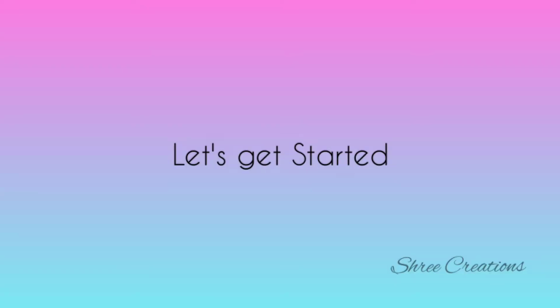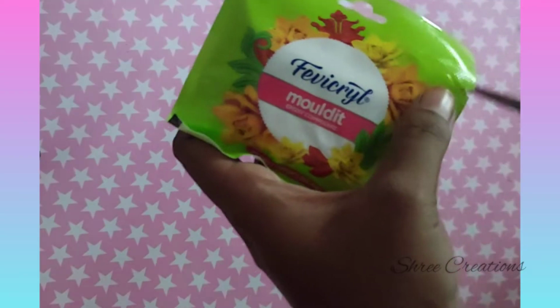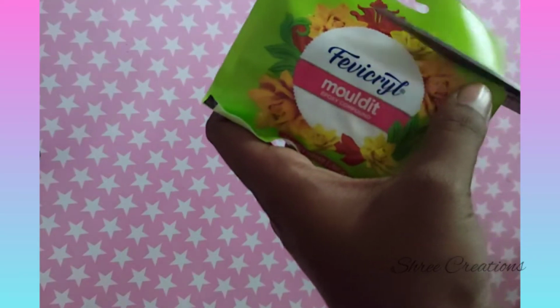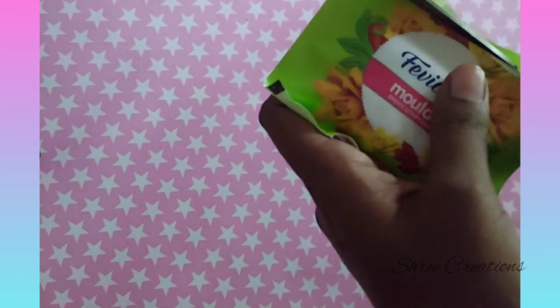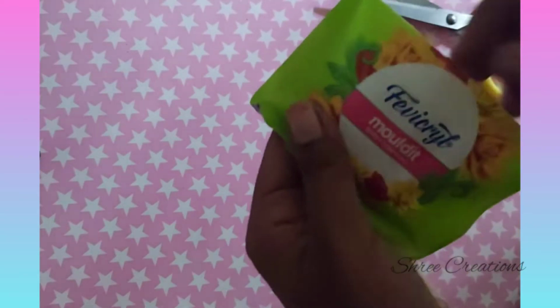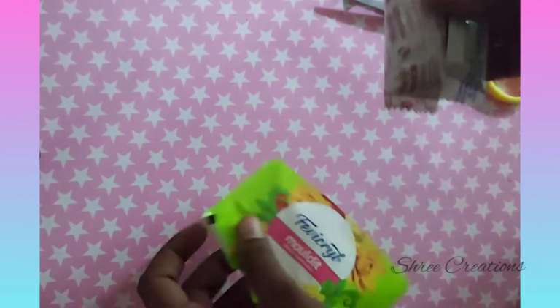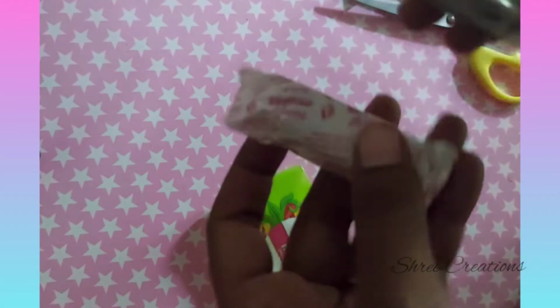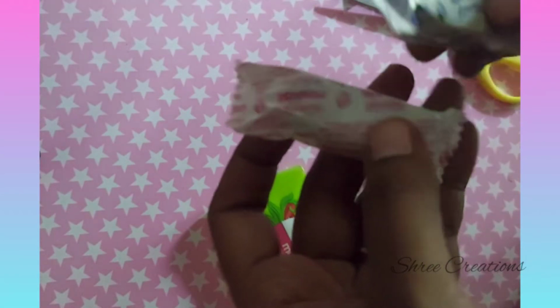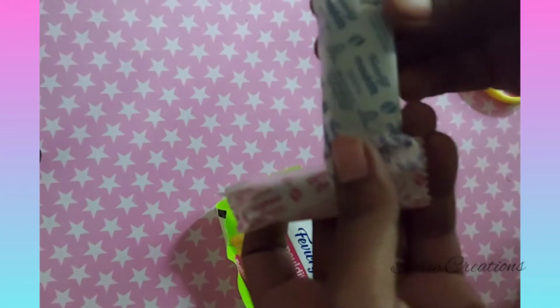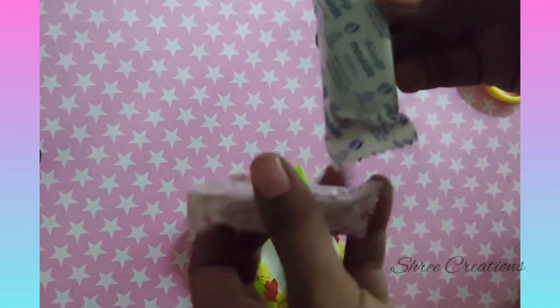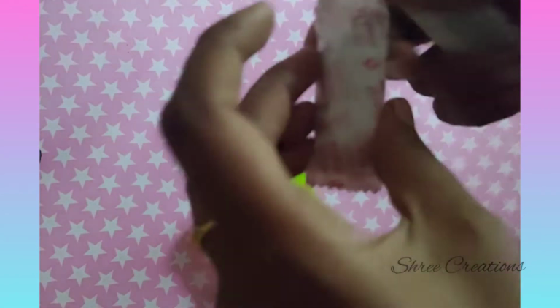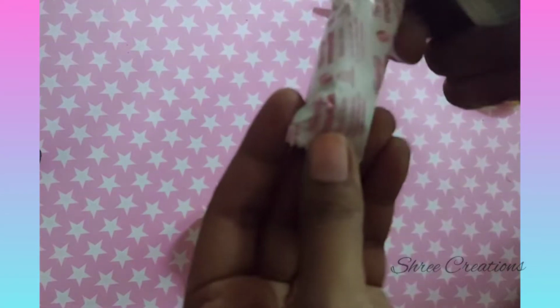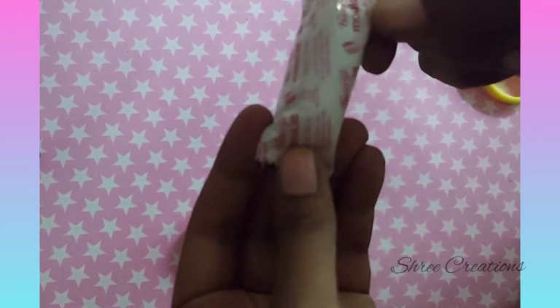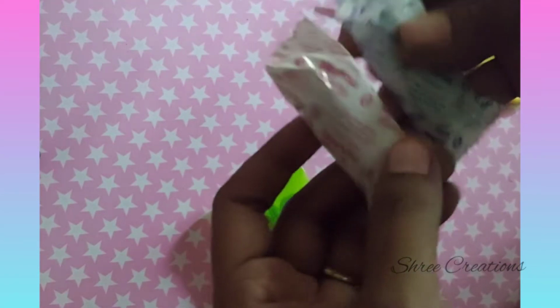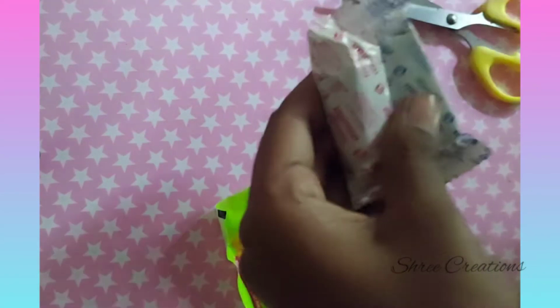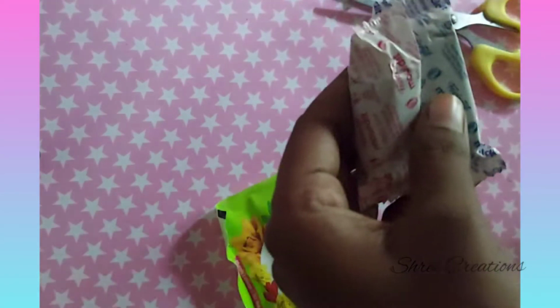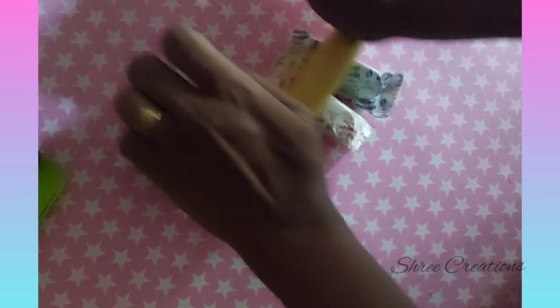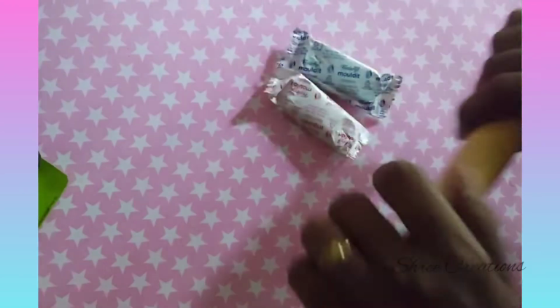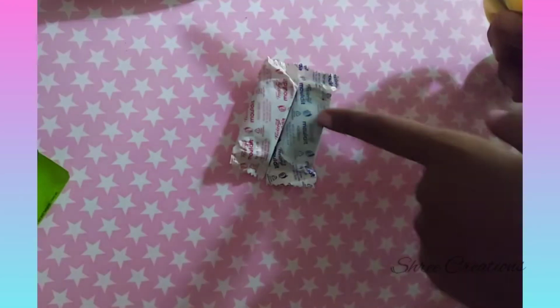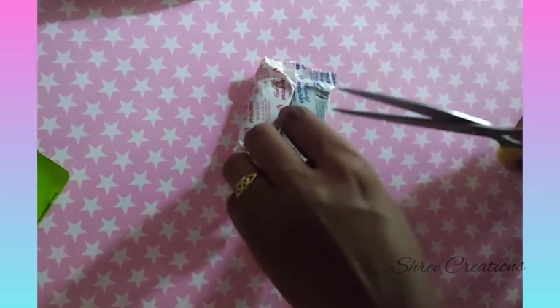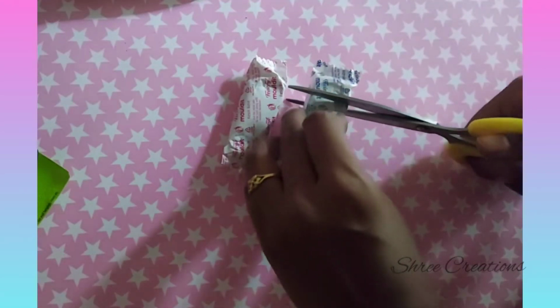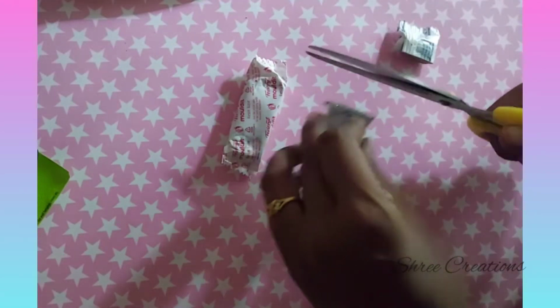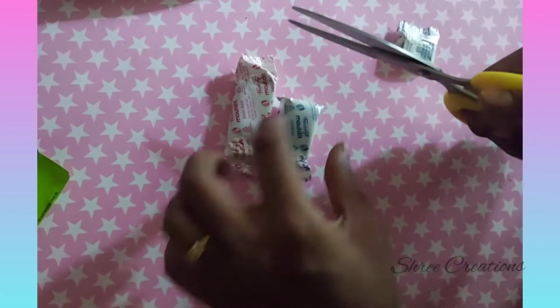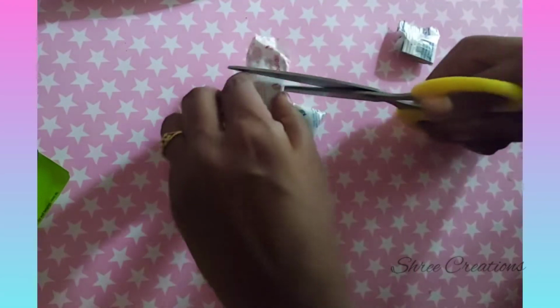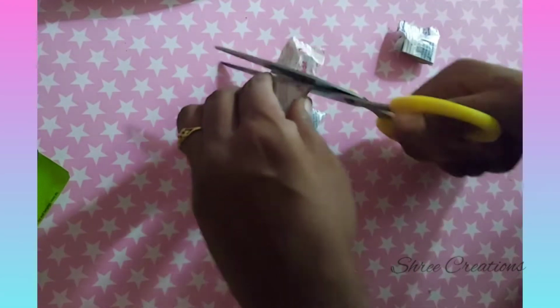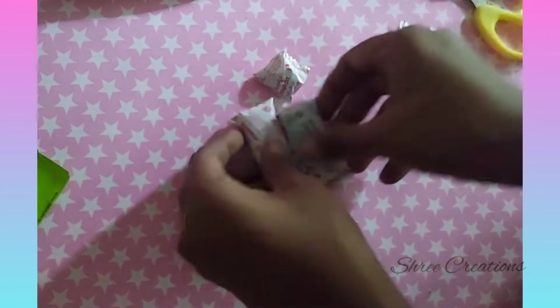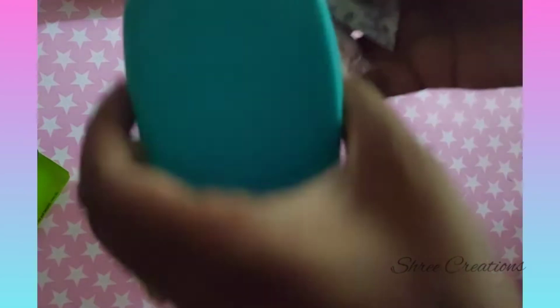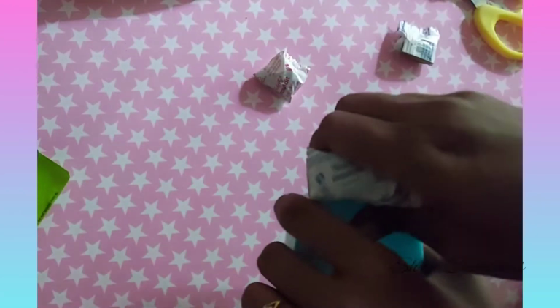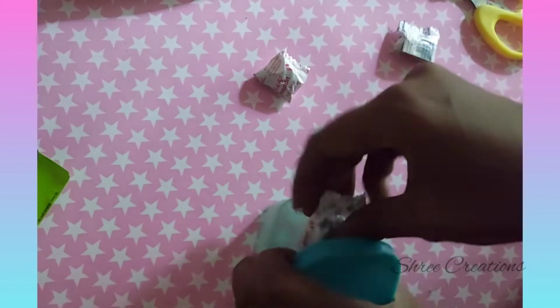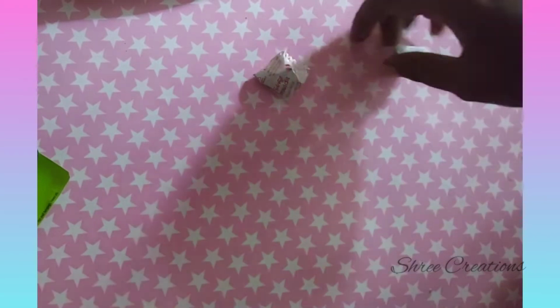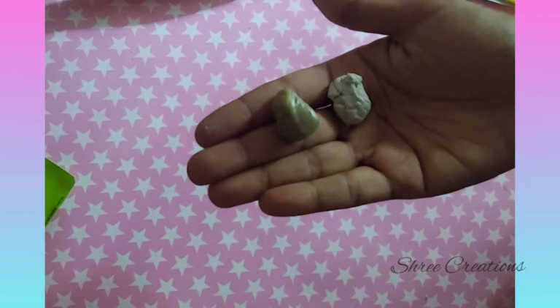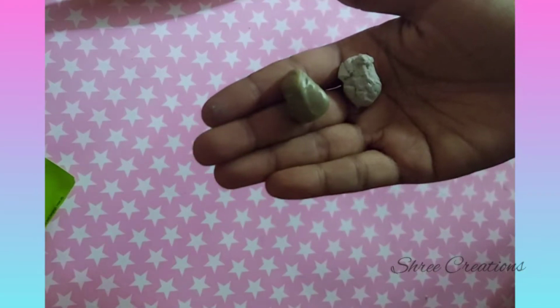Inside your epoxy molded packet, you'll have two partitions — one is resin and one is hardener. Give it a small press and cut equal portions from both partitions, and keep the balance in a separate container.